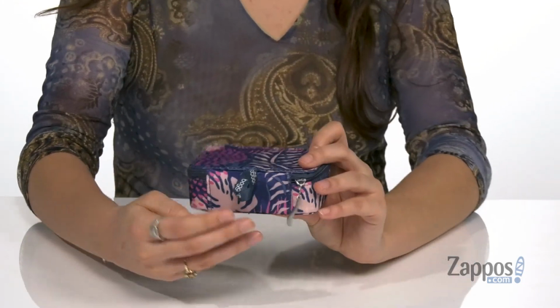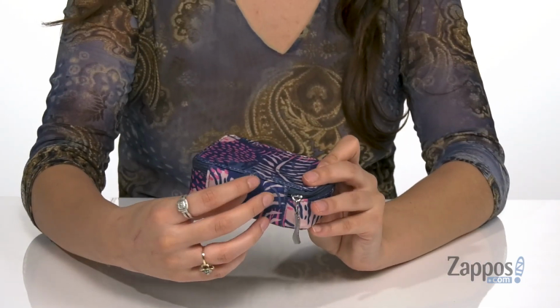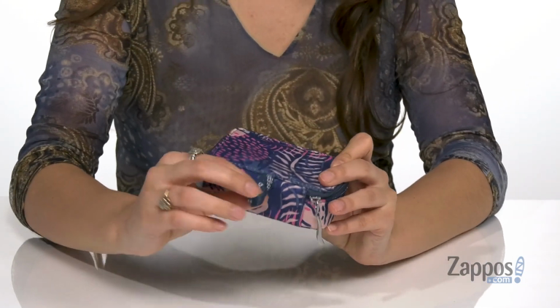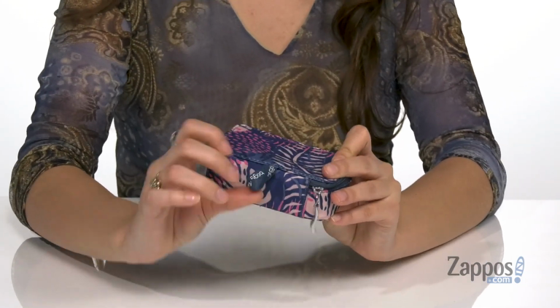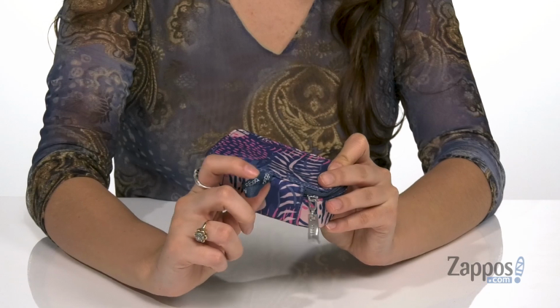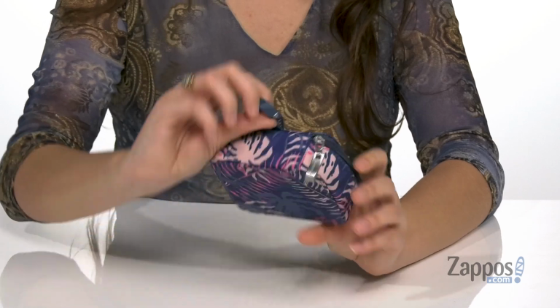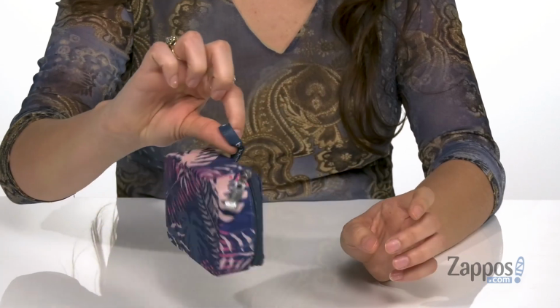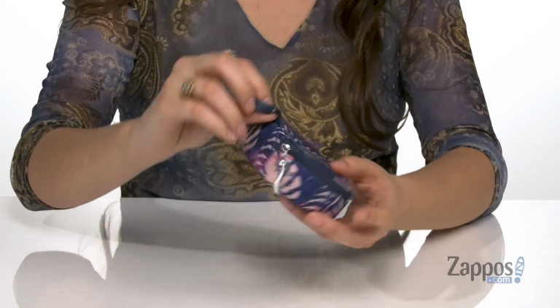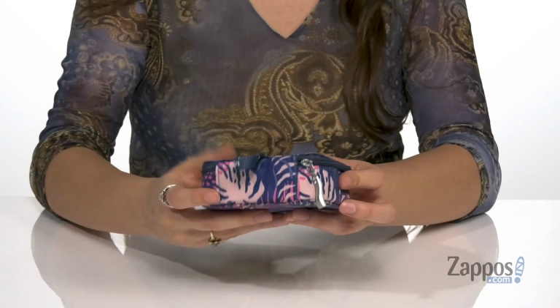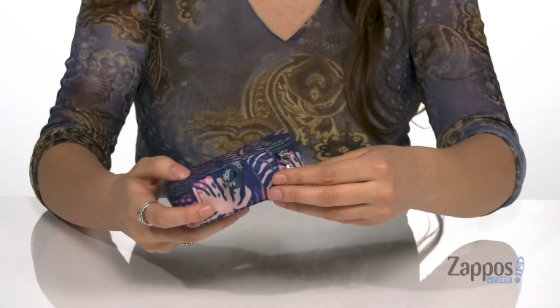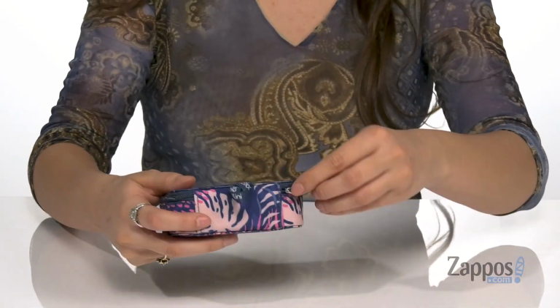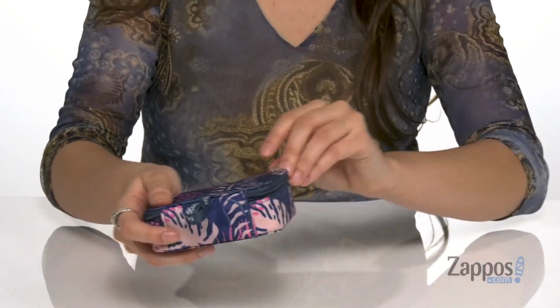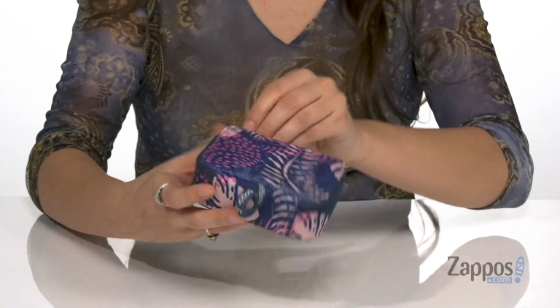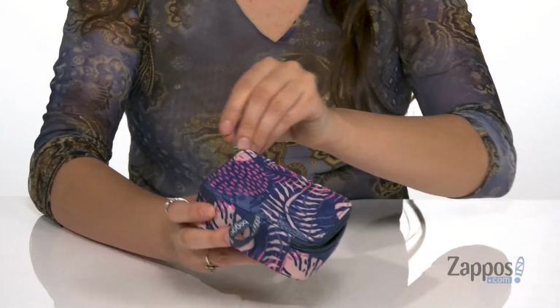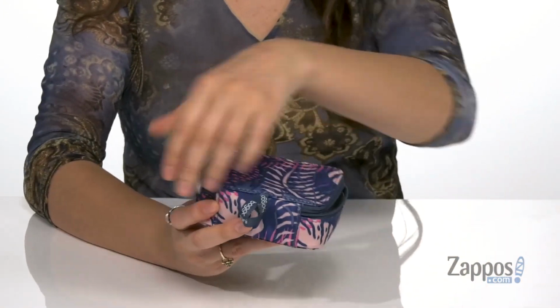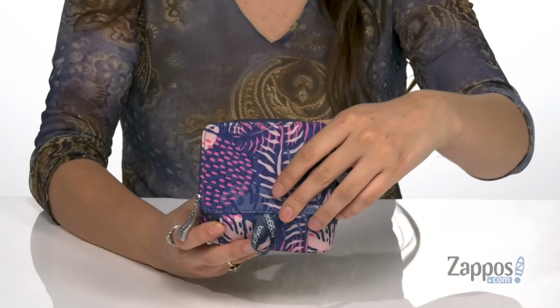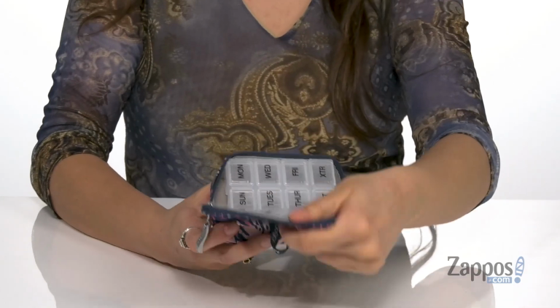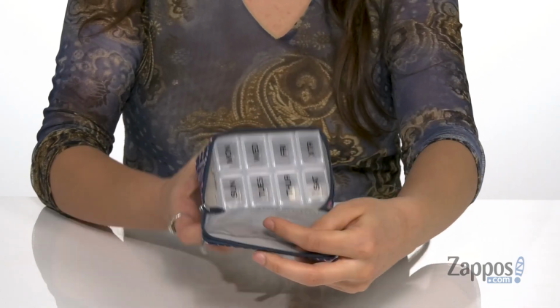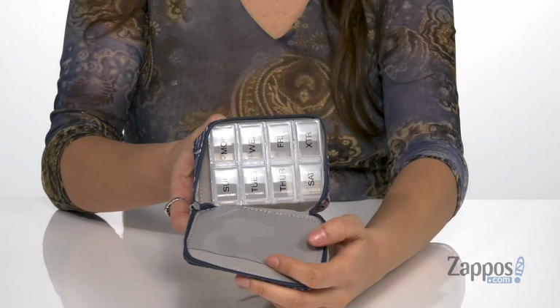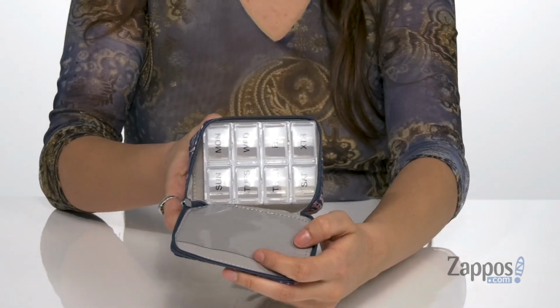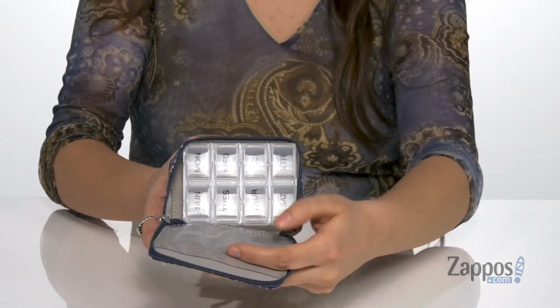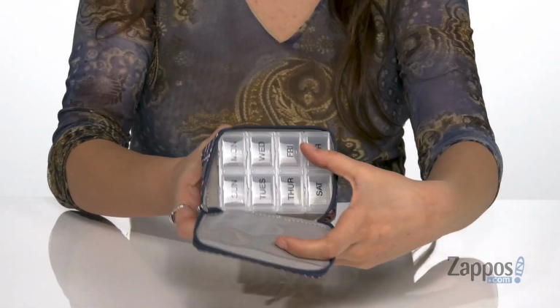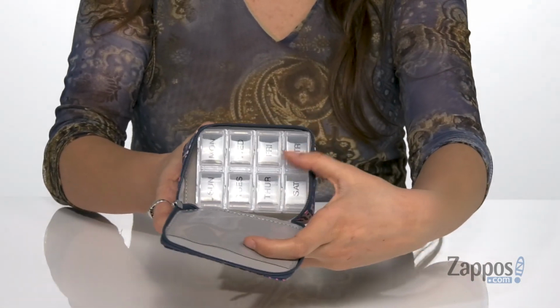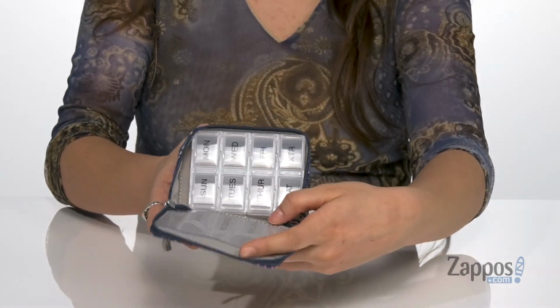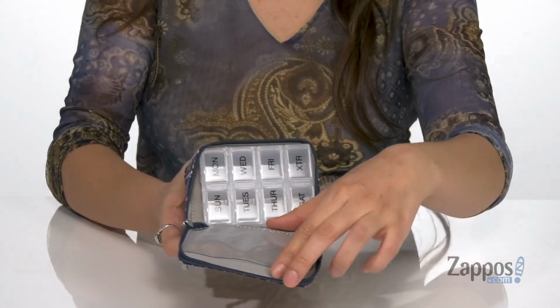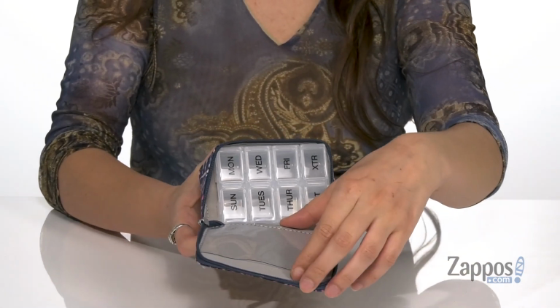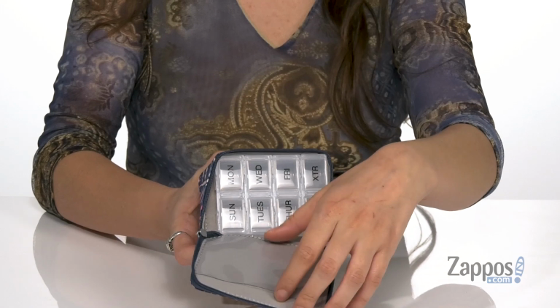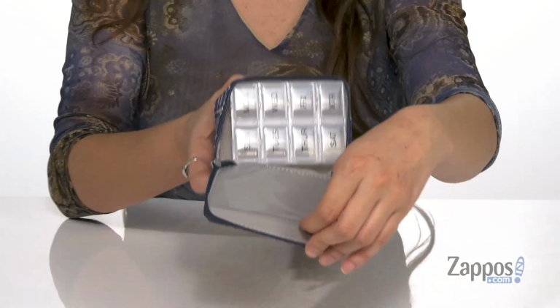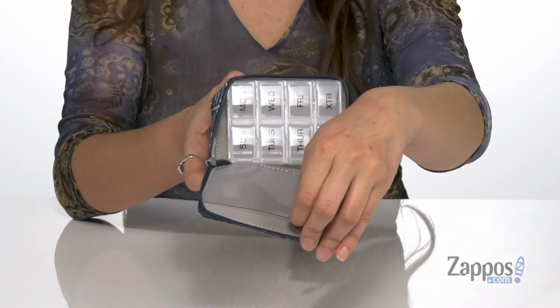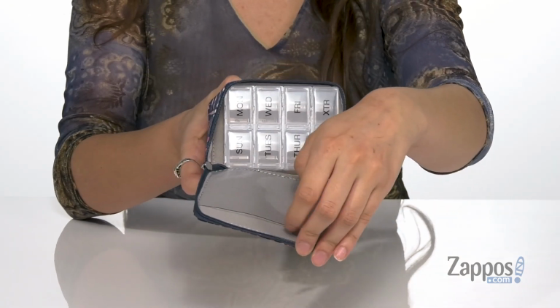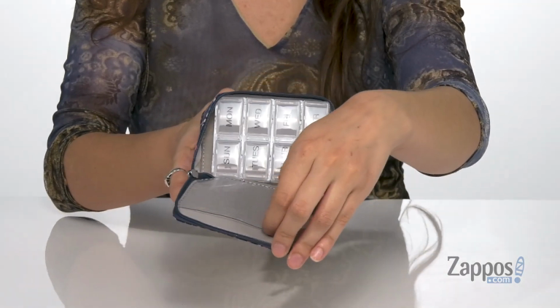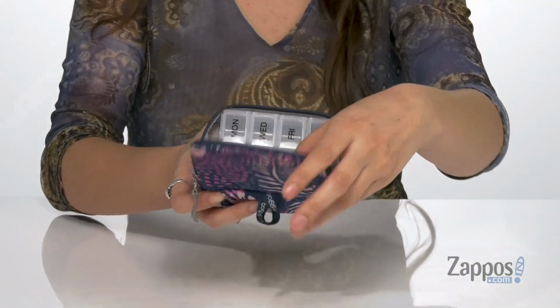It features a little loop so you can carry it with your hands, and it also has a zipper closure that opens up into an entire pill case. It's got all the days of the week so you can organize accordingly, and it even has a slip pocket up front for extra storage.